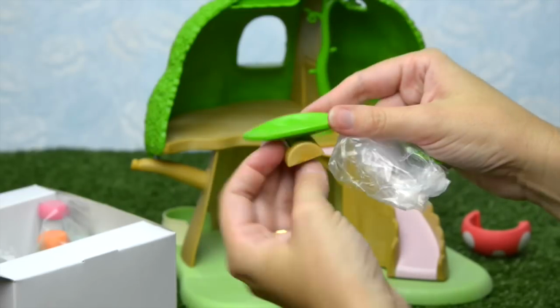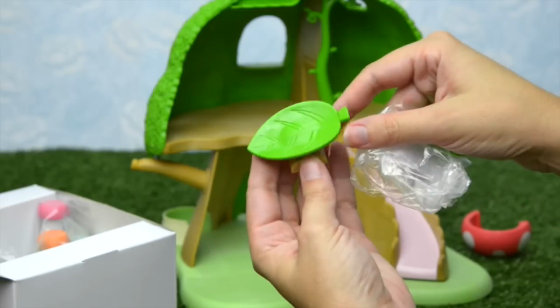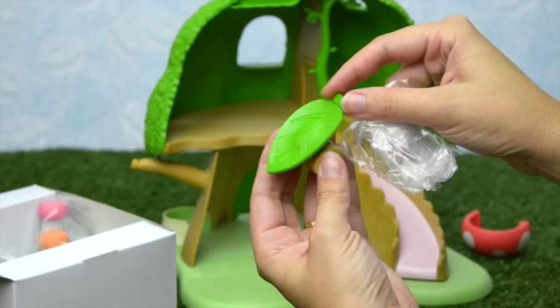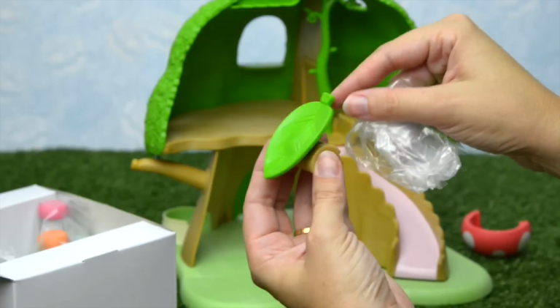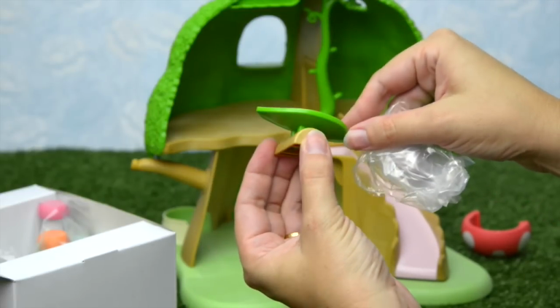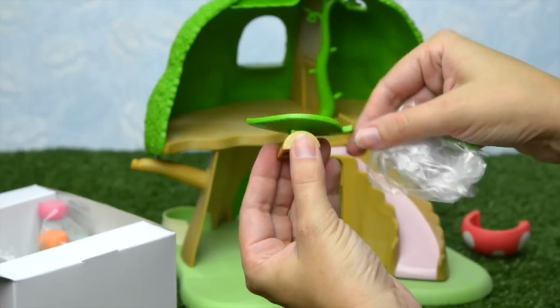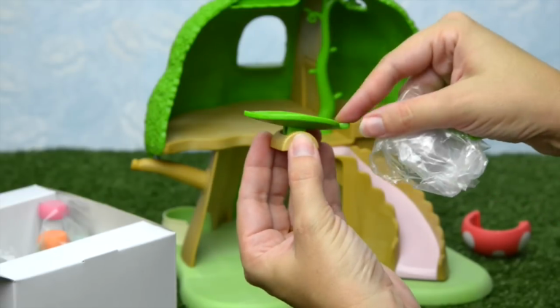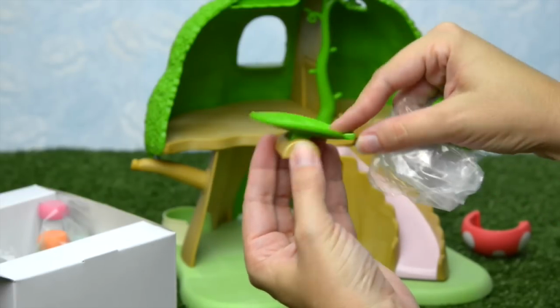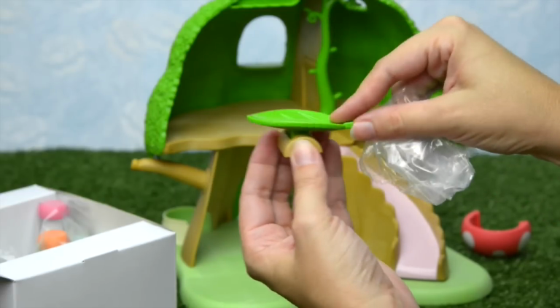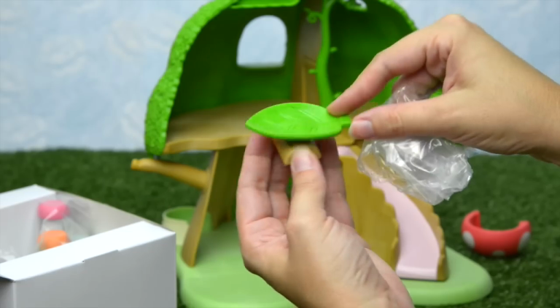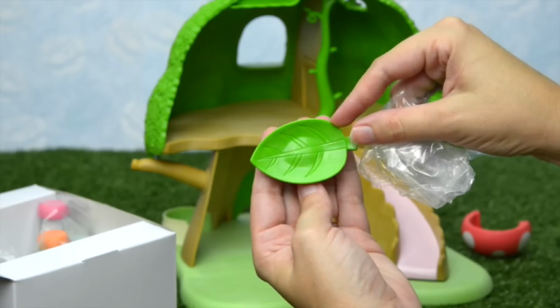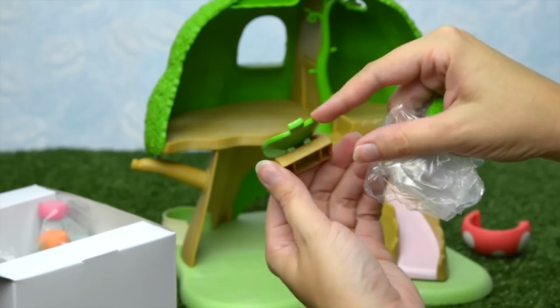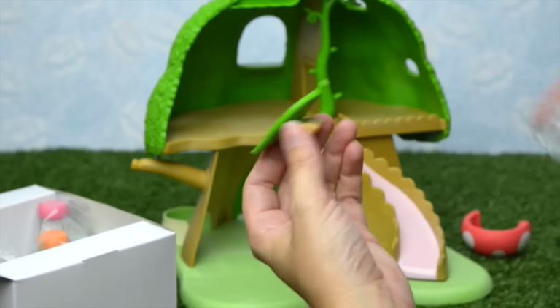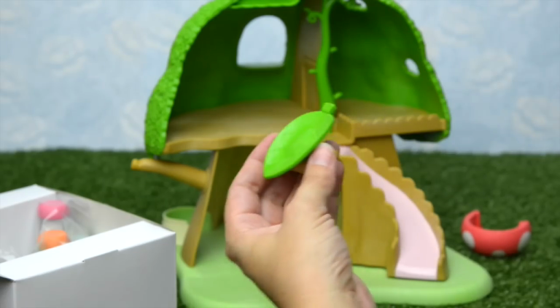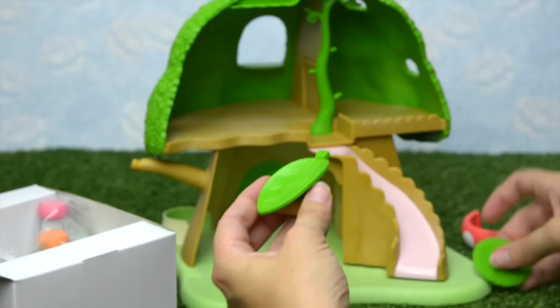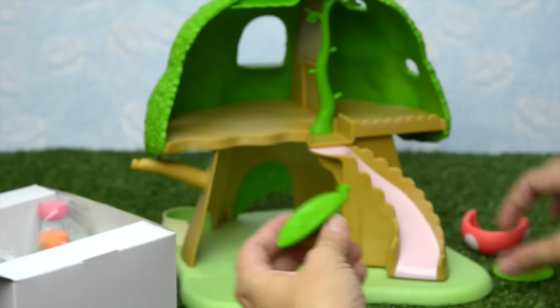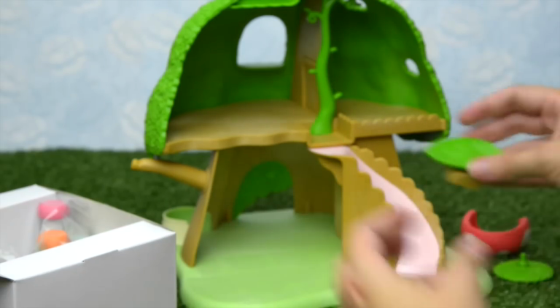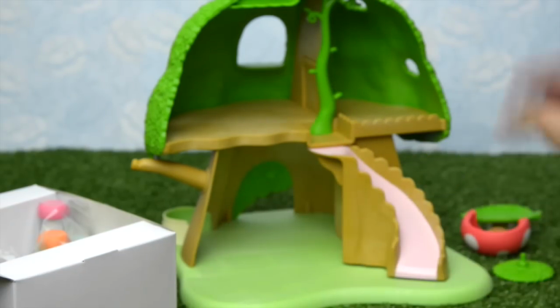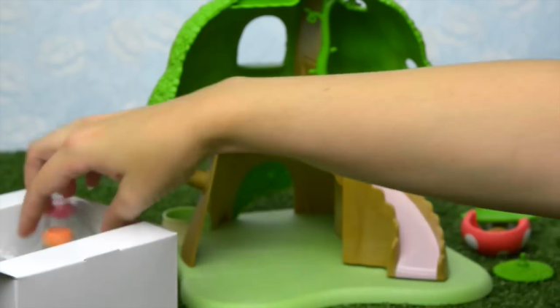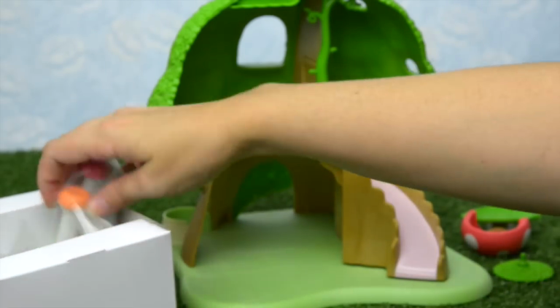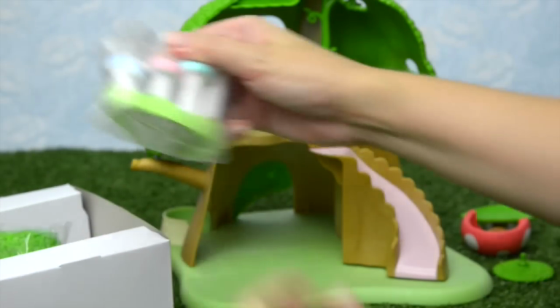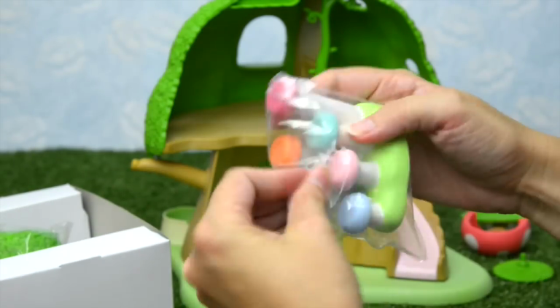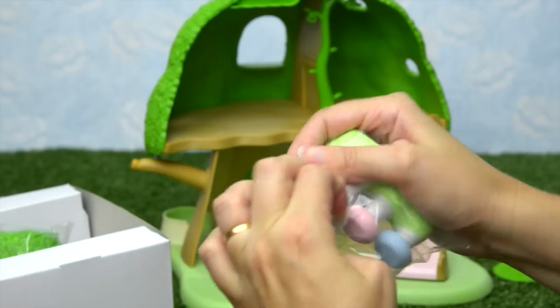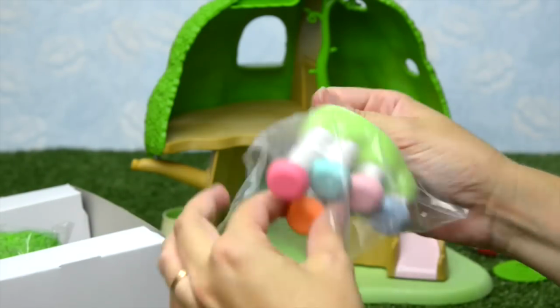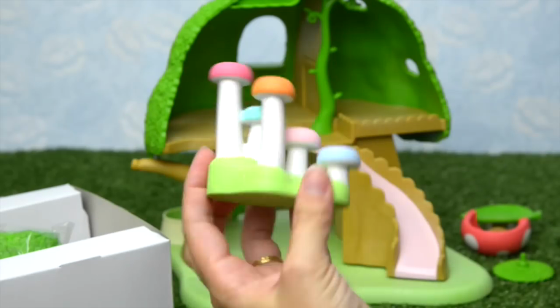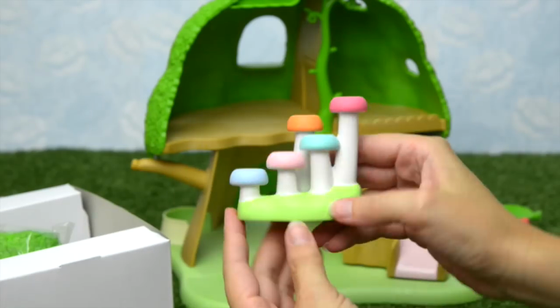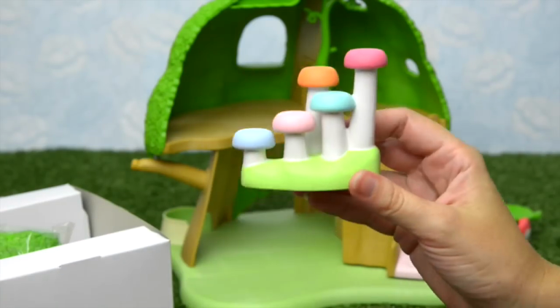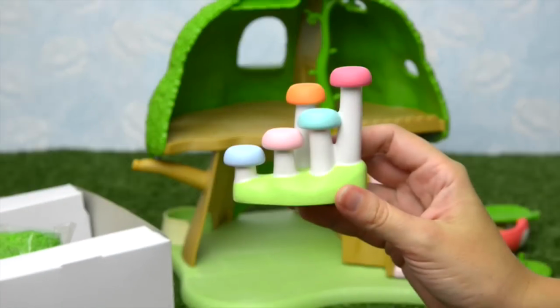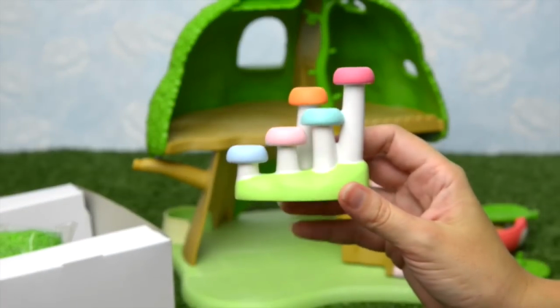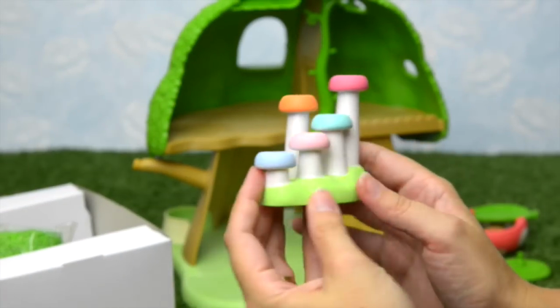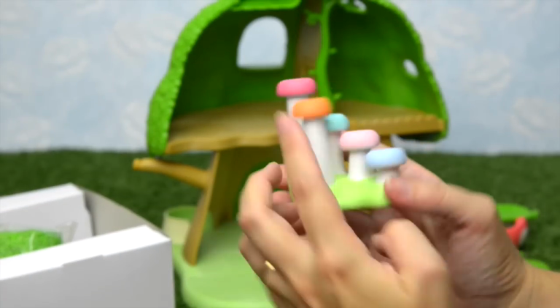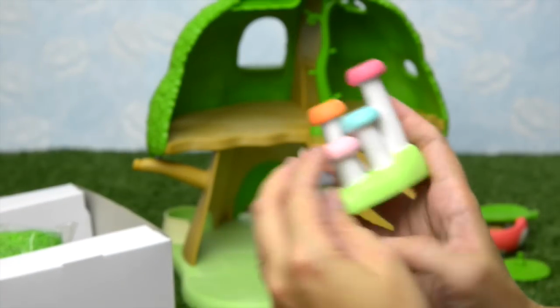This is the little sort of a seesaw-y, slide-y leaf. We'll give the critters a go on that. And some very colourful mushroom stepping stones.